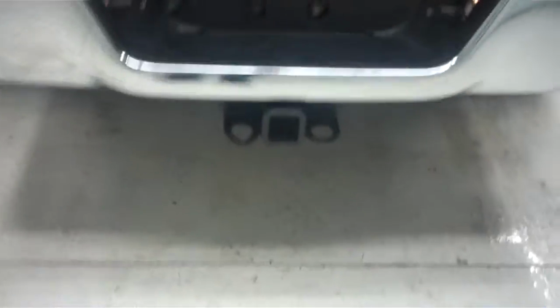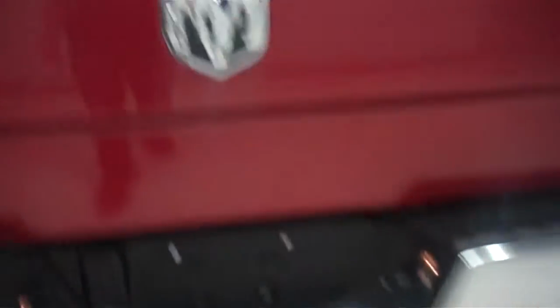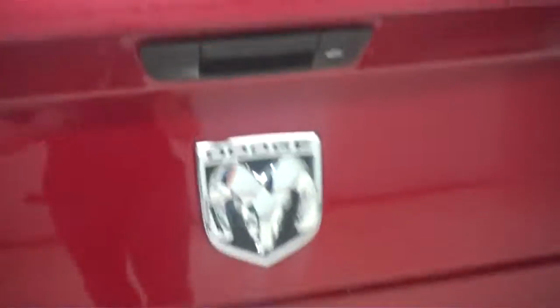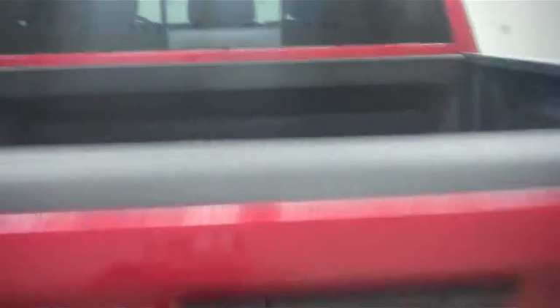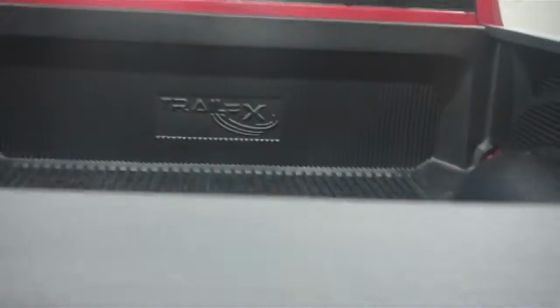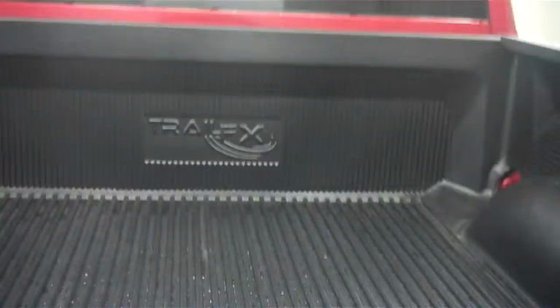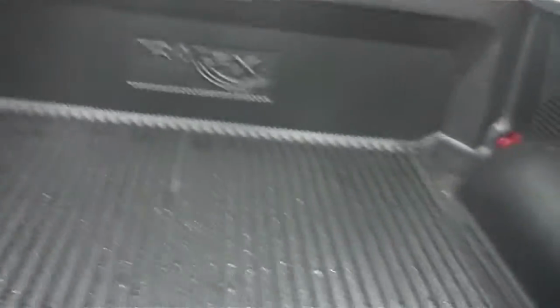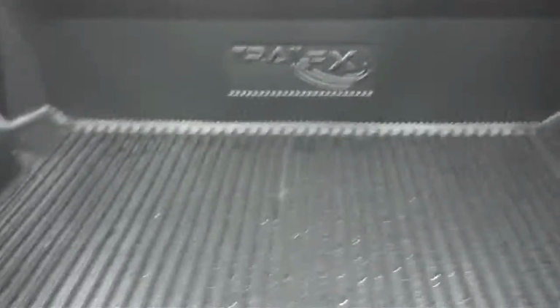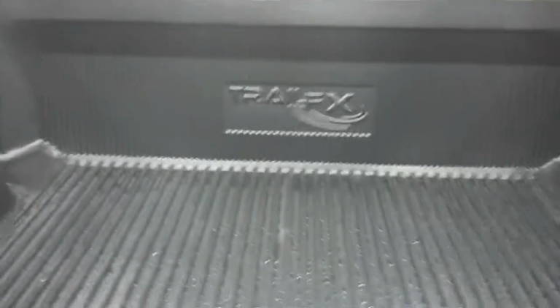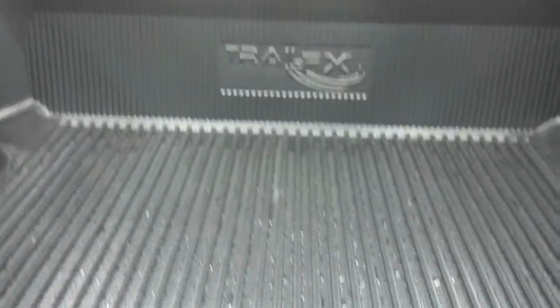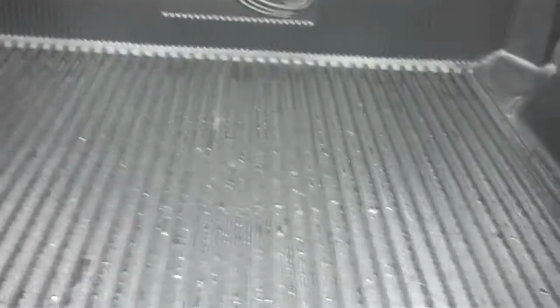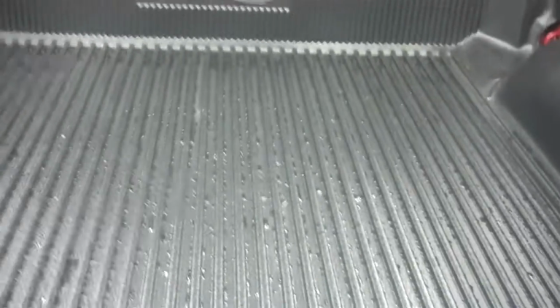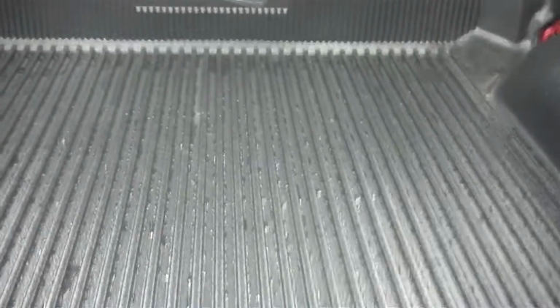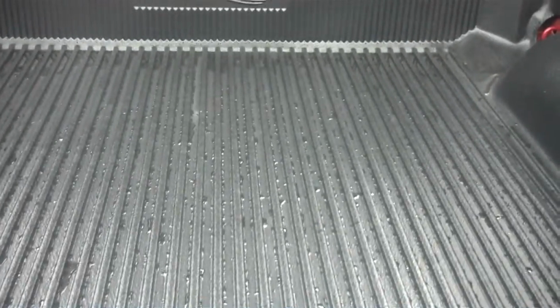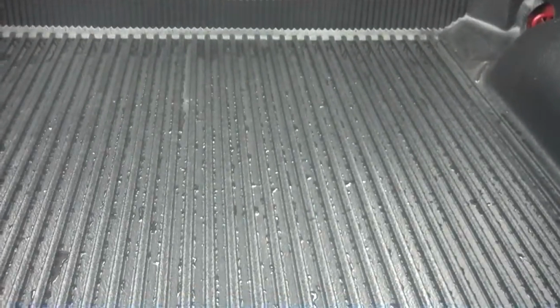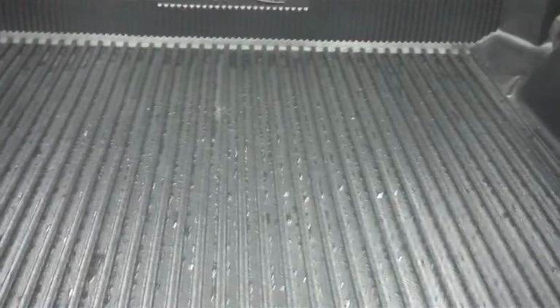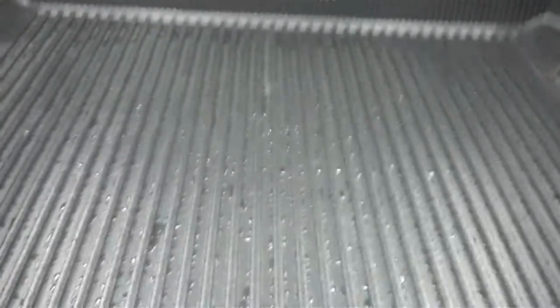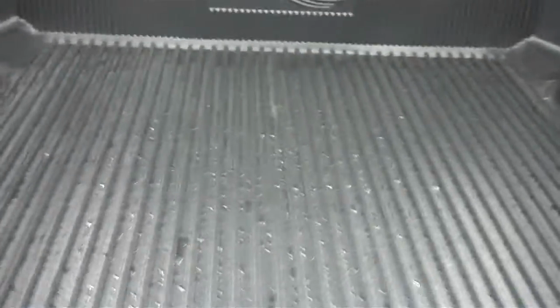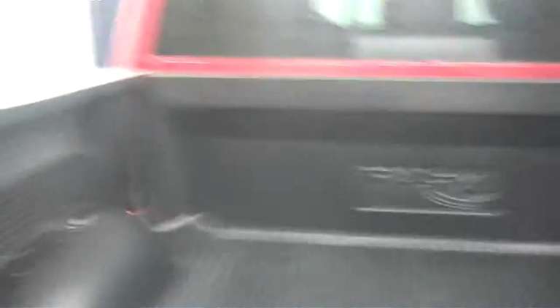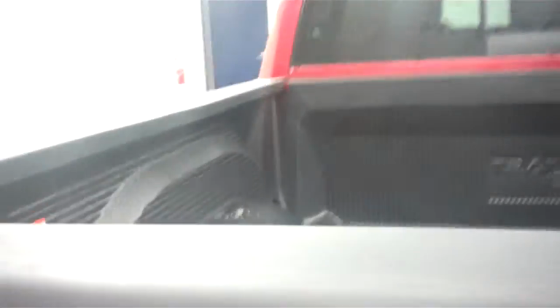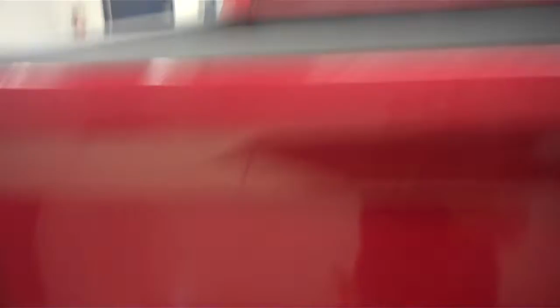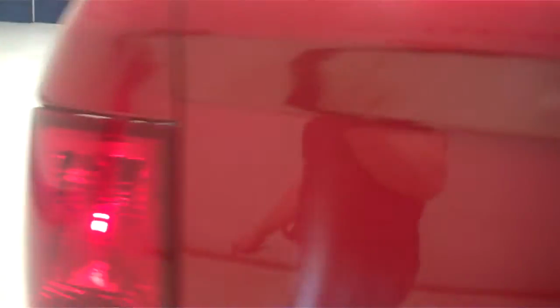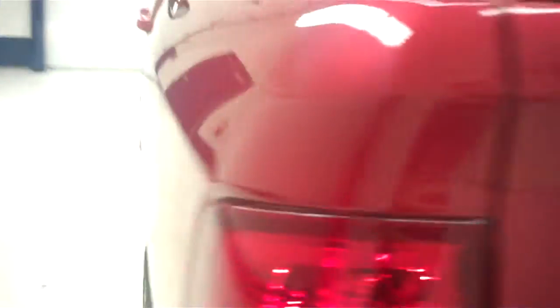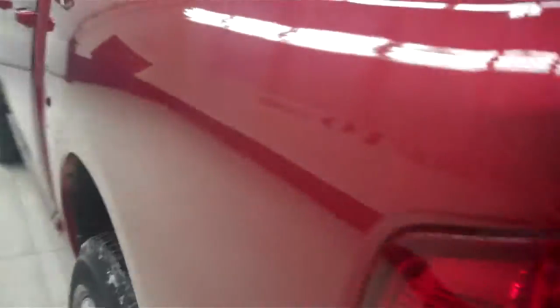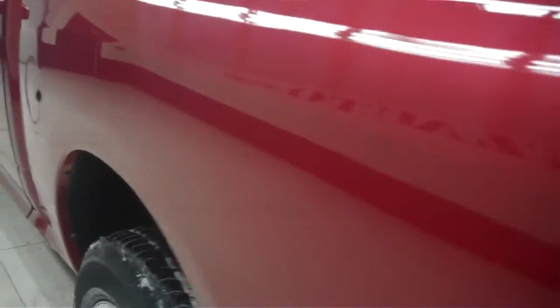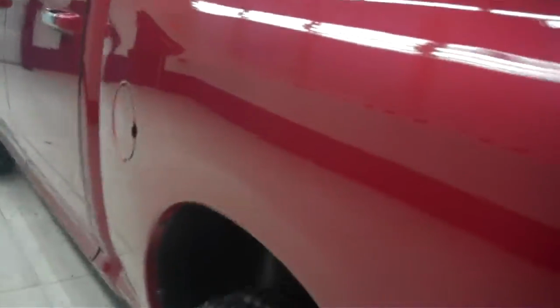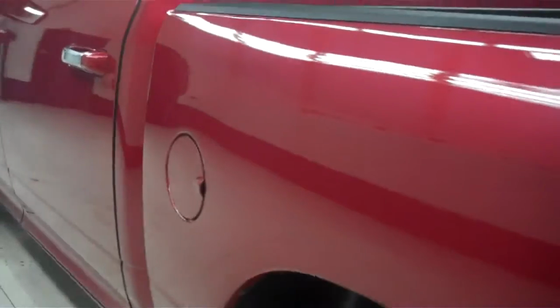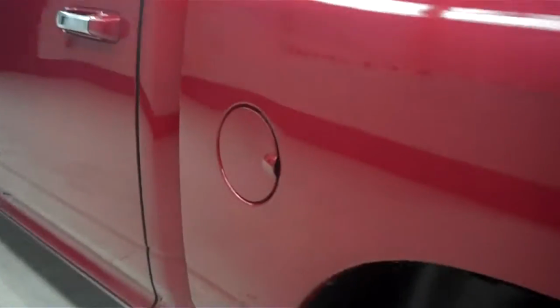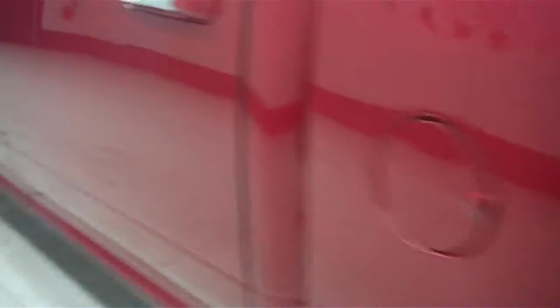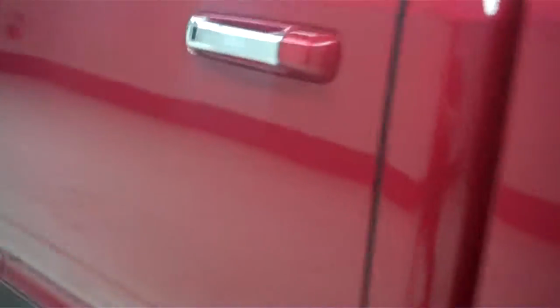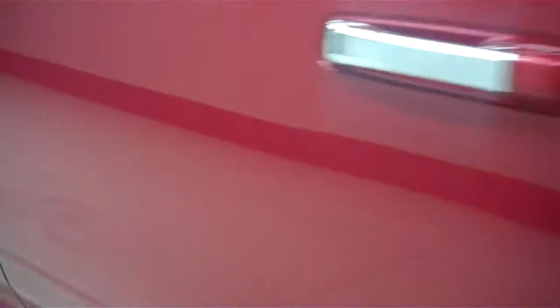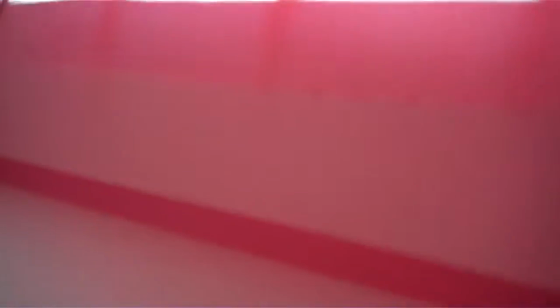Inside the bed of the vehicle, it does have a Trail FX drop-in bed liner to protect your bed and your belongings from shifting around. Down the driver's side of the vehicle — same story over here, very clean.